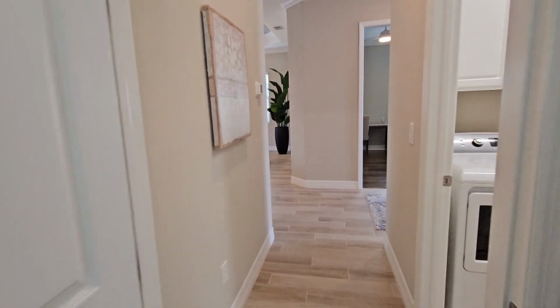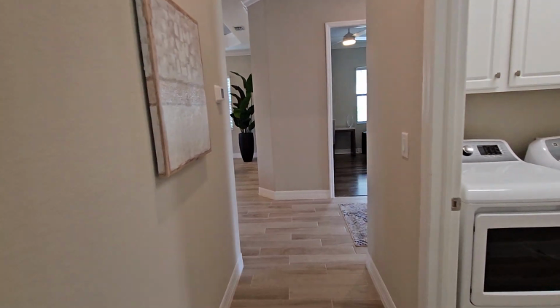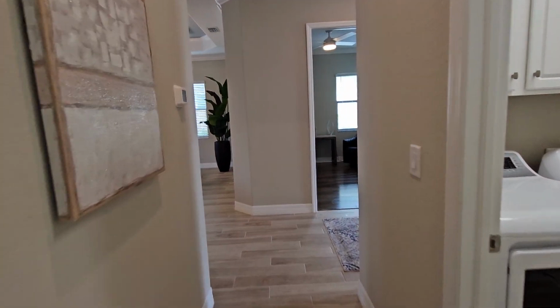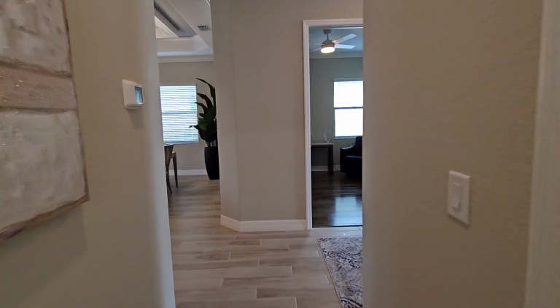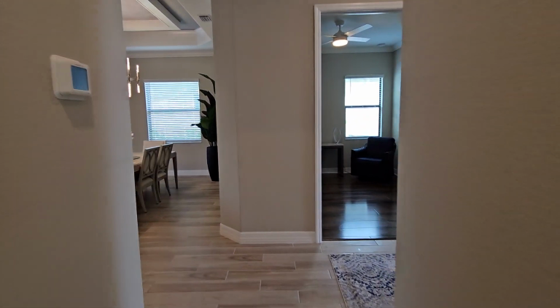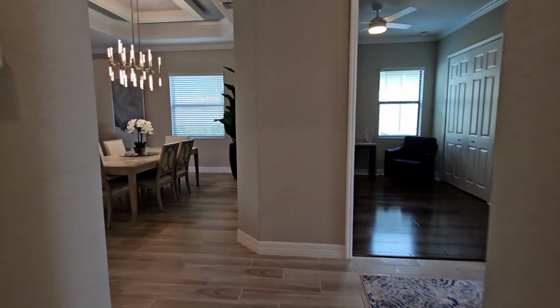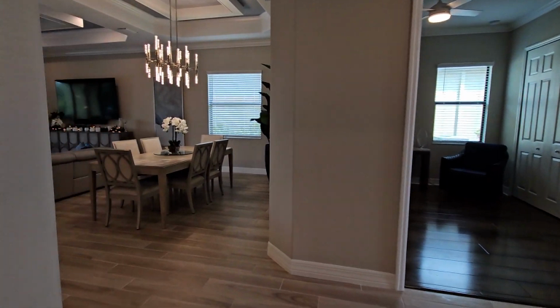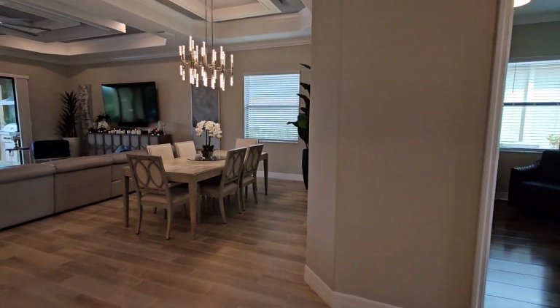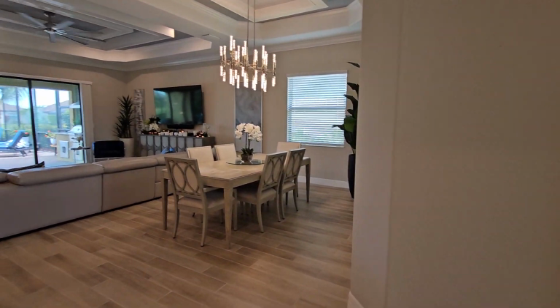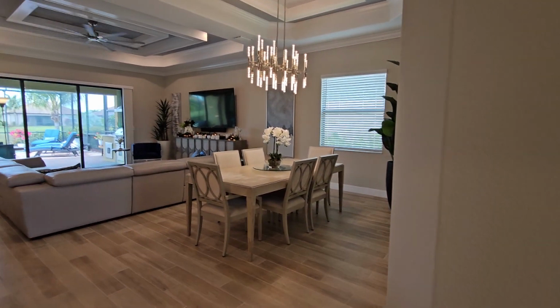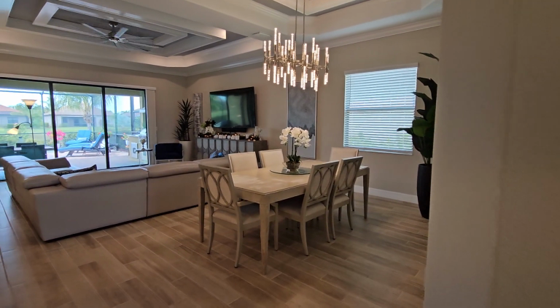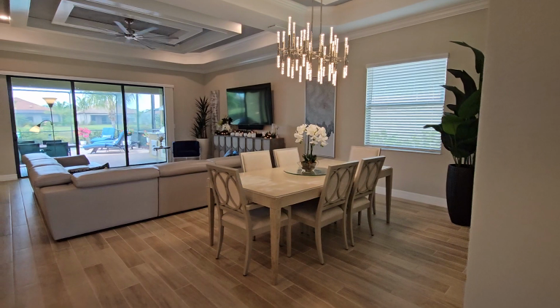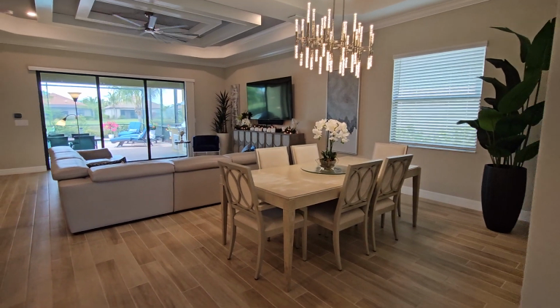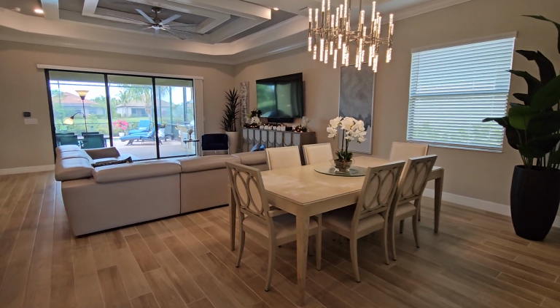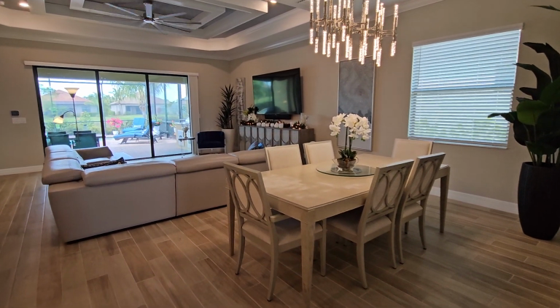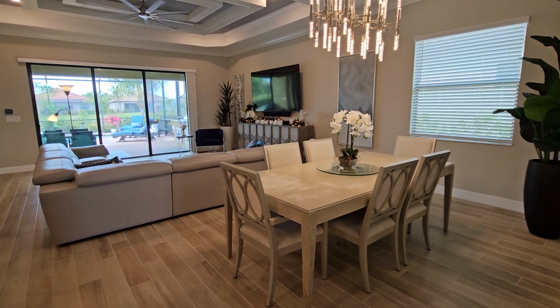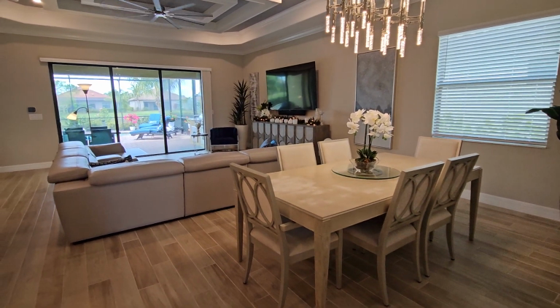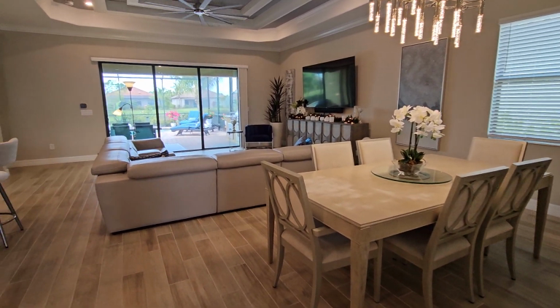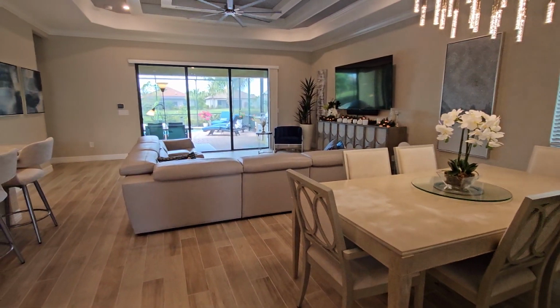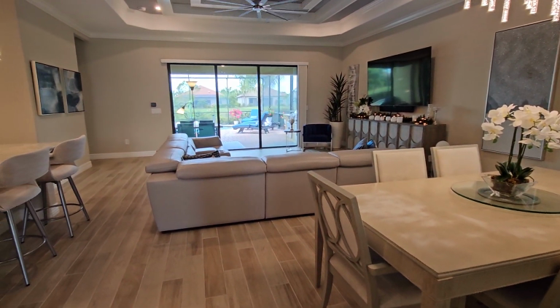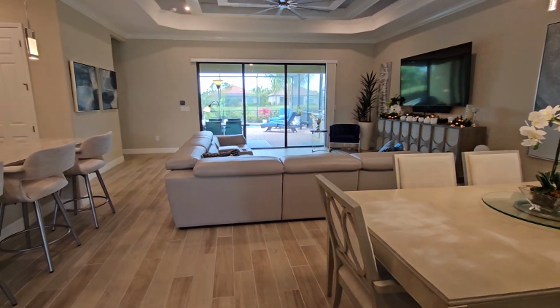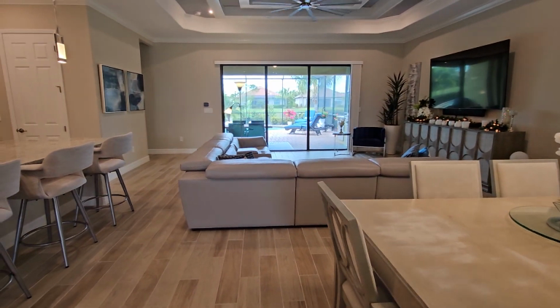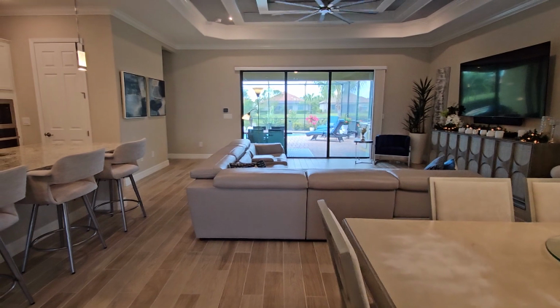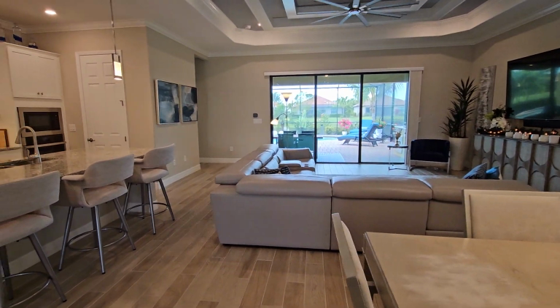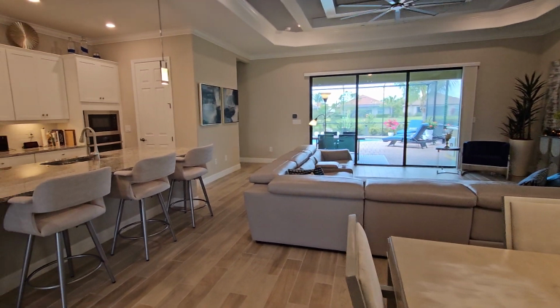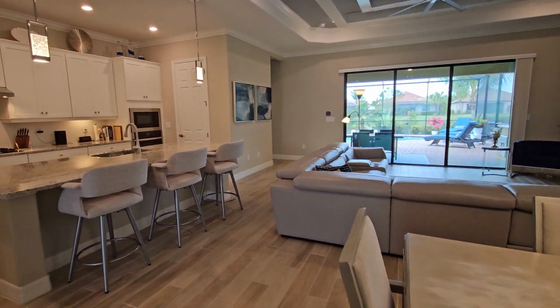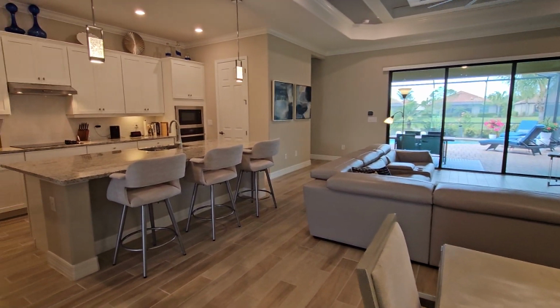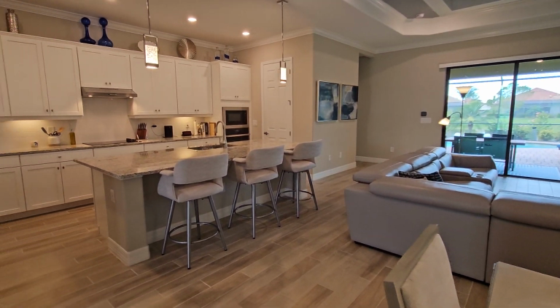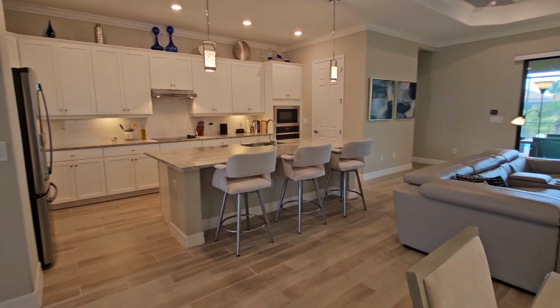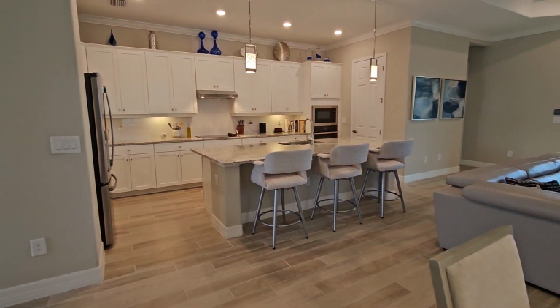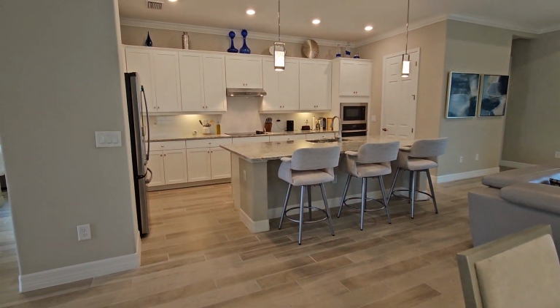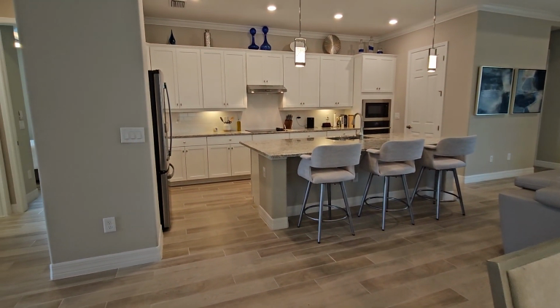Something to keep in mind as you're looking through this video — this home is being sold turnkey, so you're getting everything here. All the furniture, the forks, spoons, knives, linens — everything that you see comes with it. The only thing you need to bring is a toothbrush and a smile.